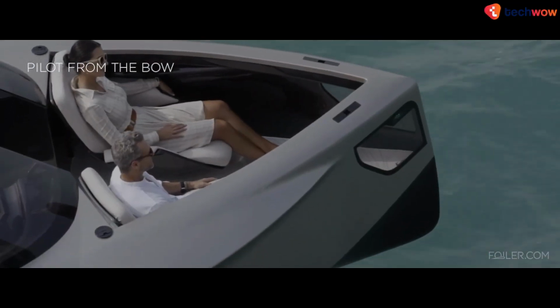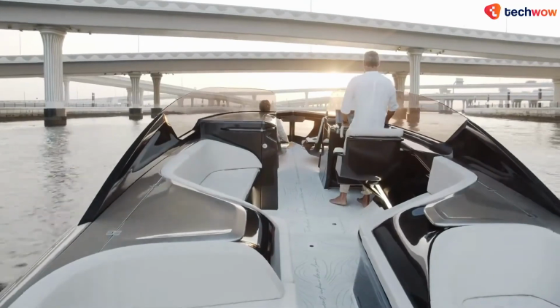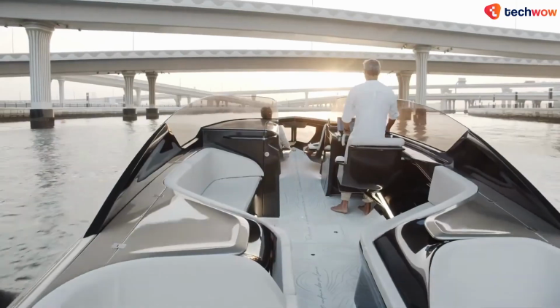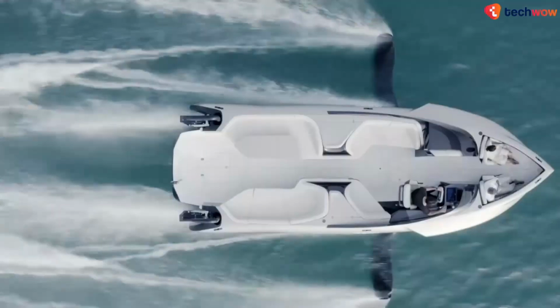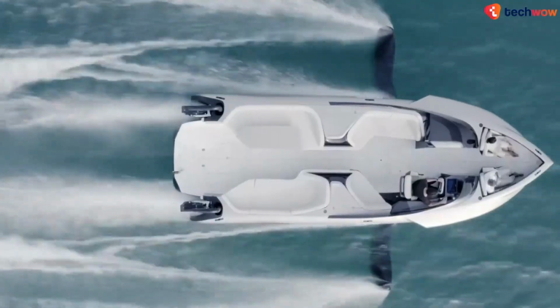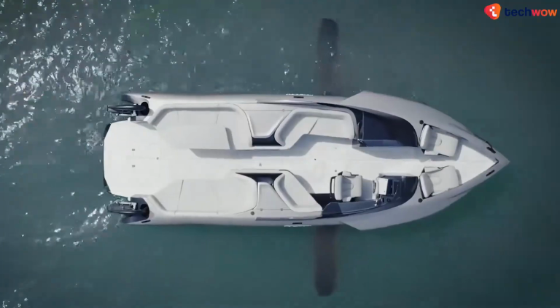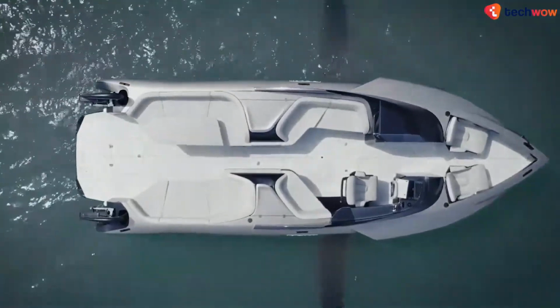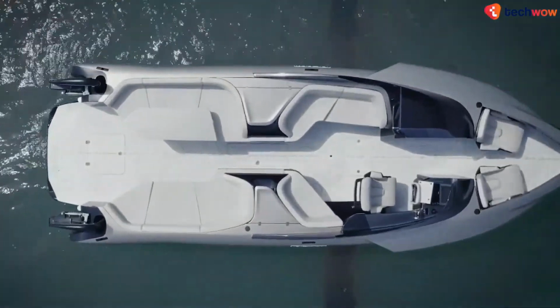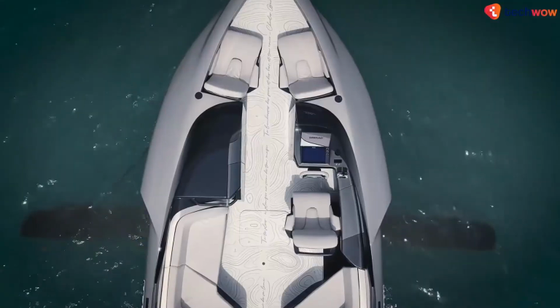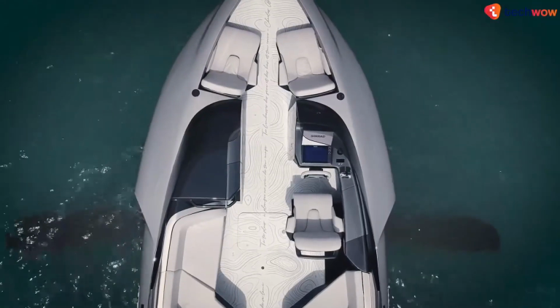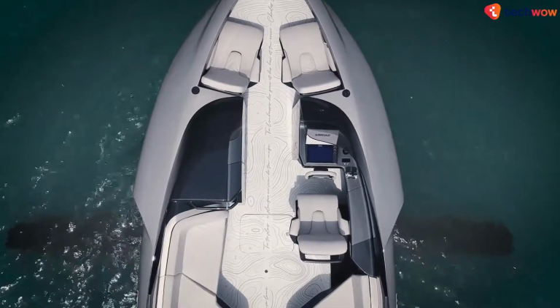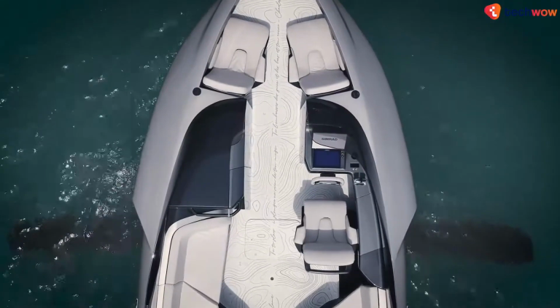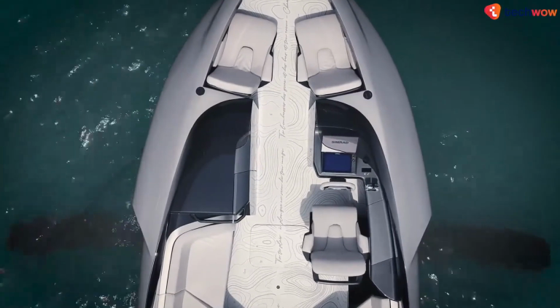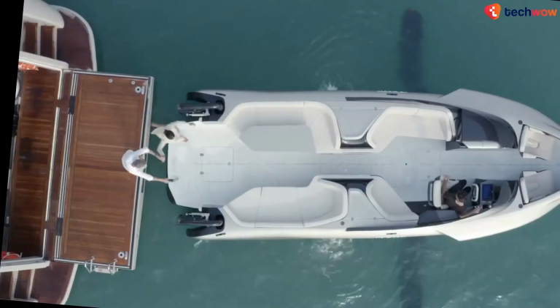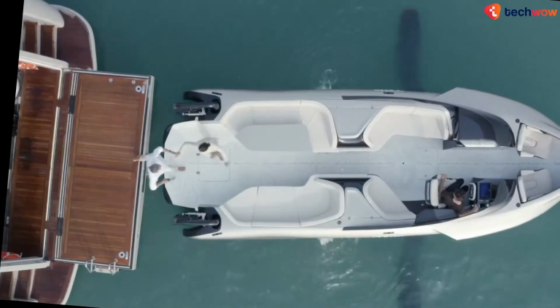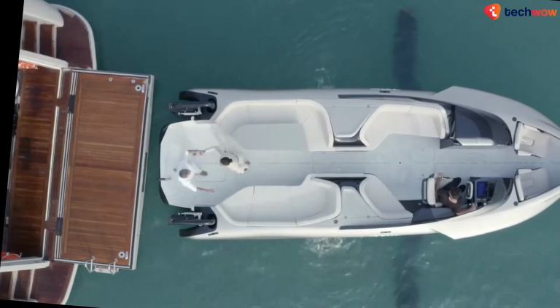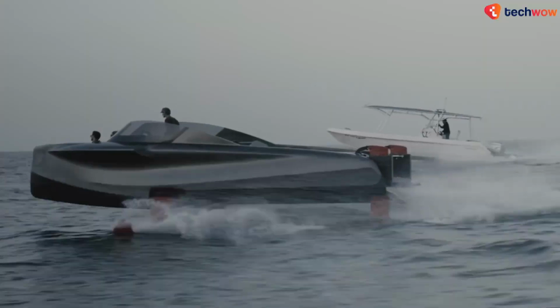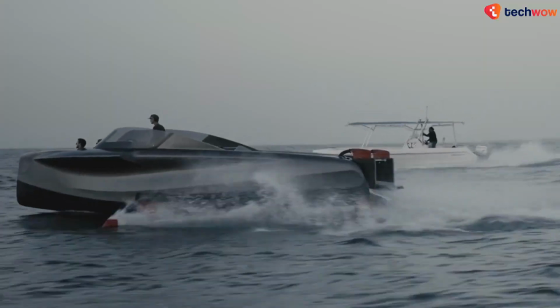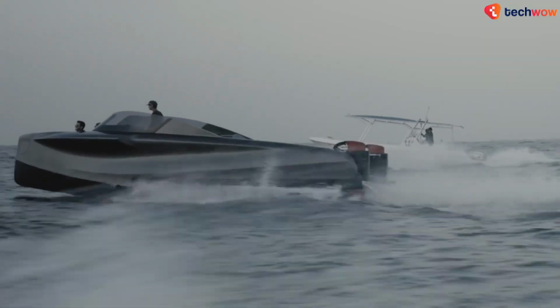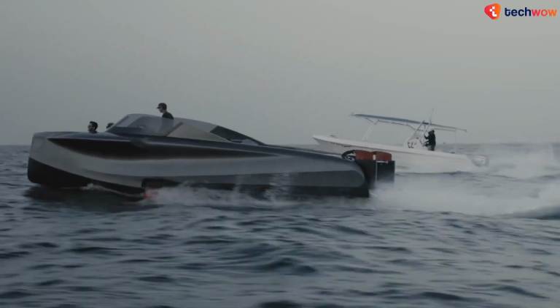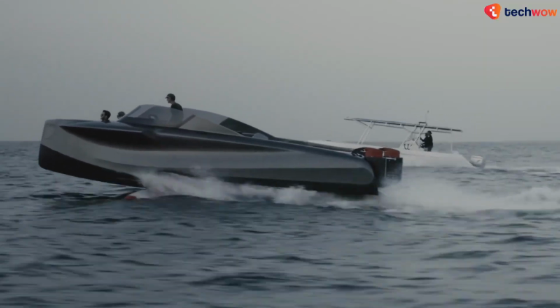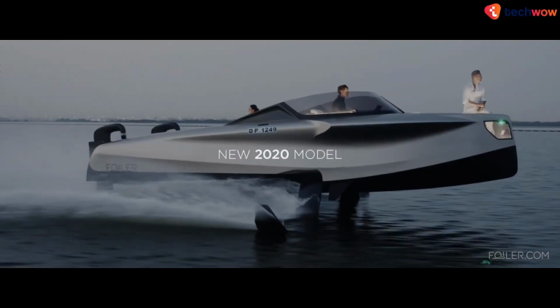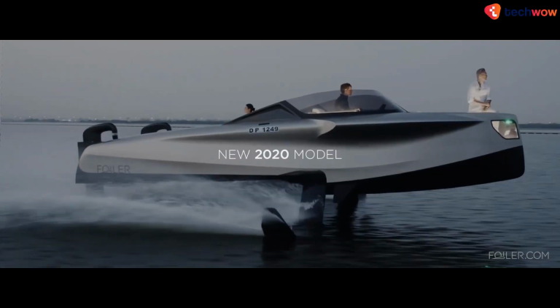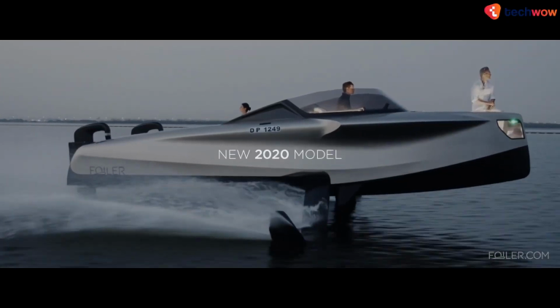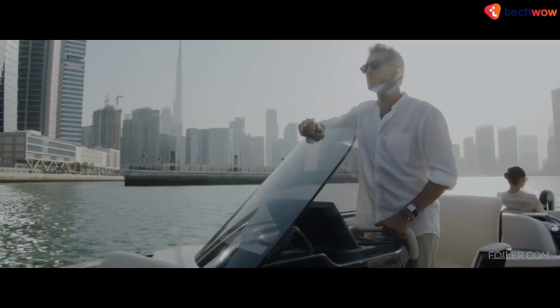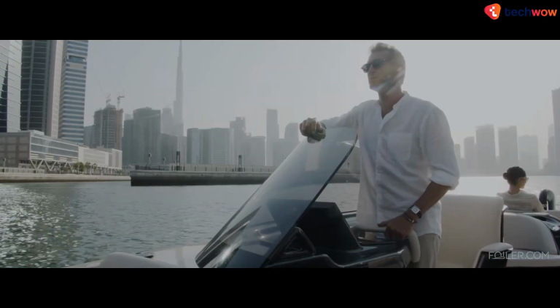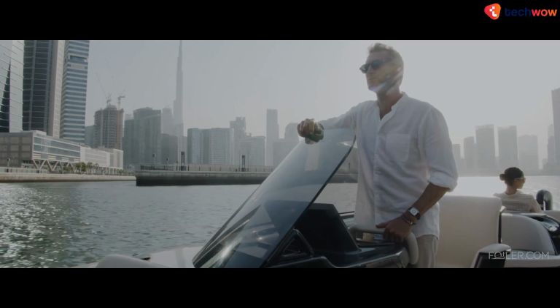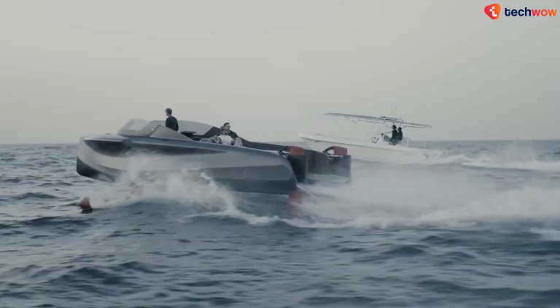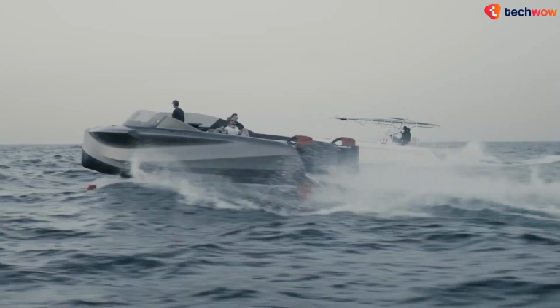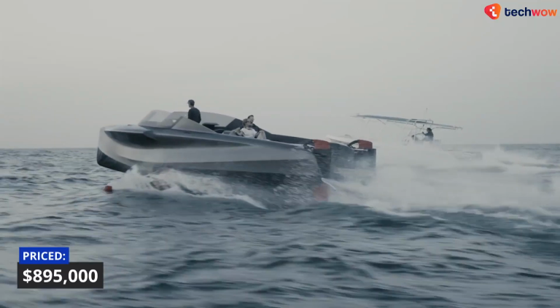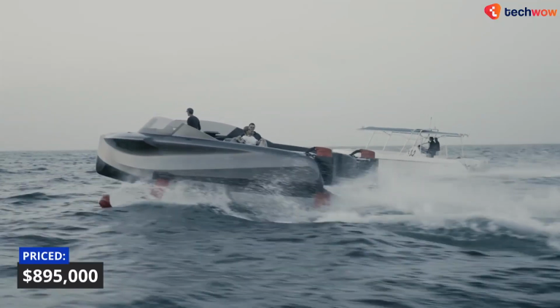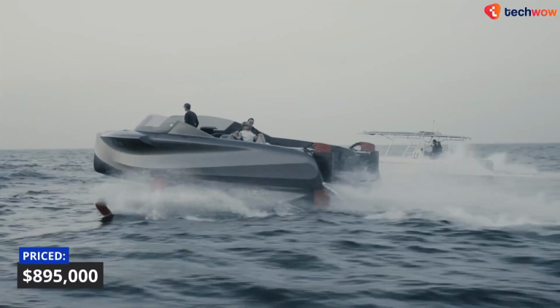The sleek carbon fiber design provides plenty of seating area, making it an ideal day boat. If you want to buy one, you'd better have deep pockets, as the watercraft costs around $900,000.